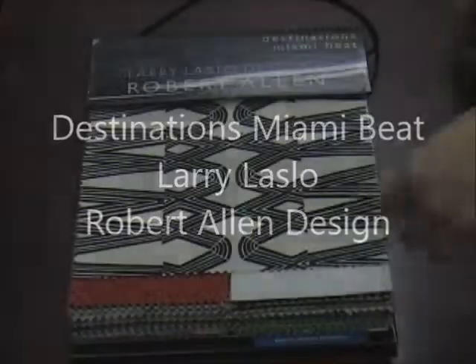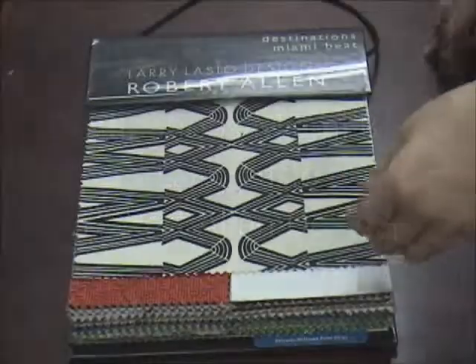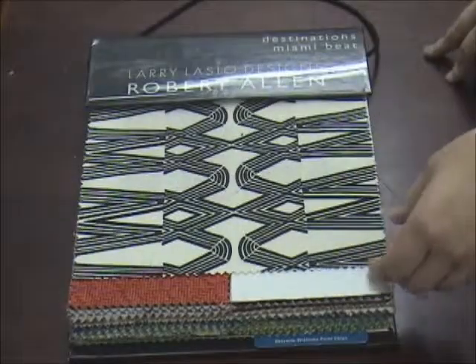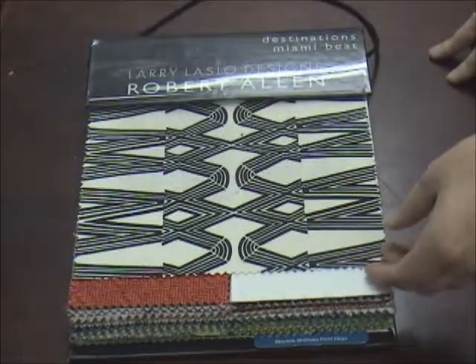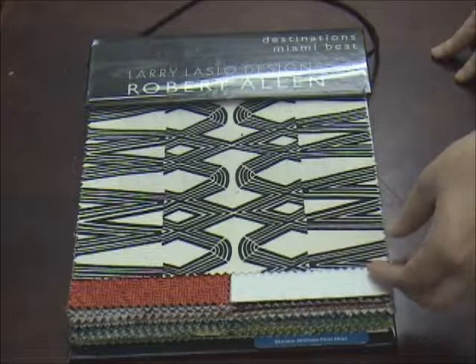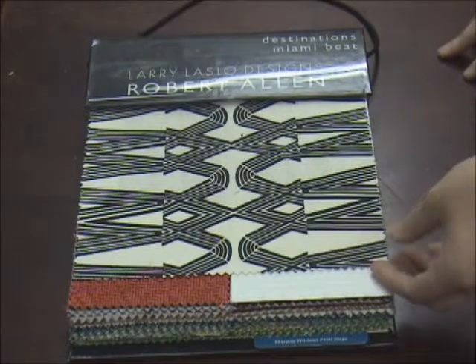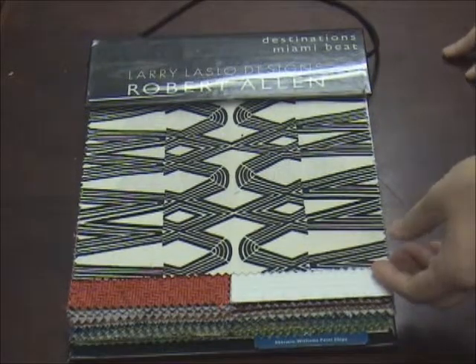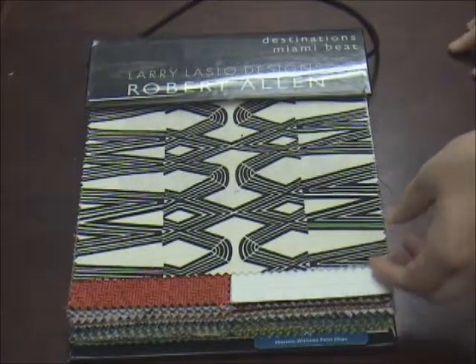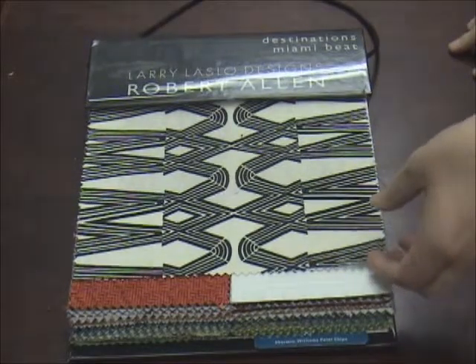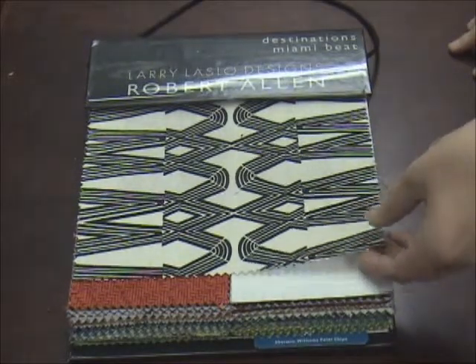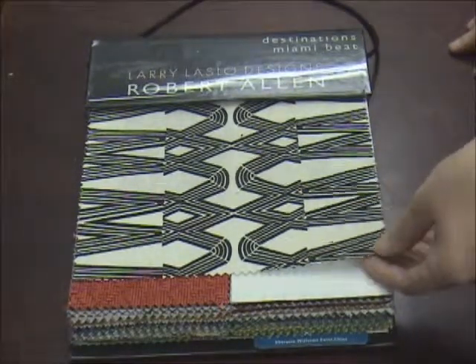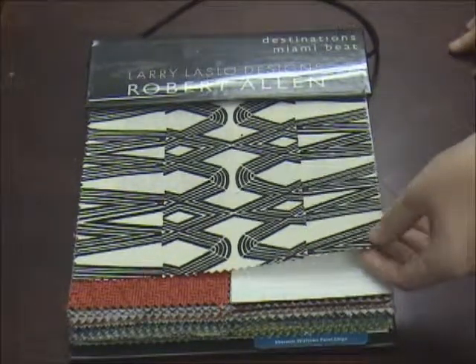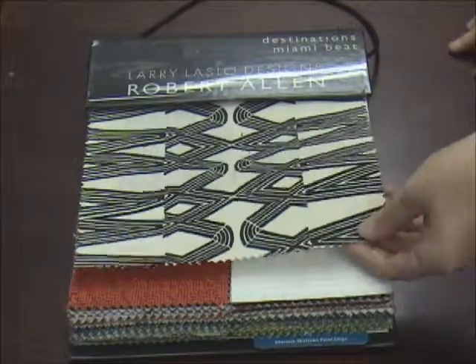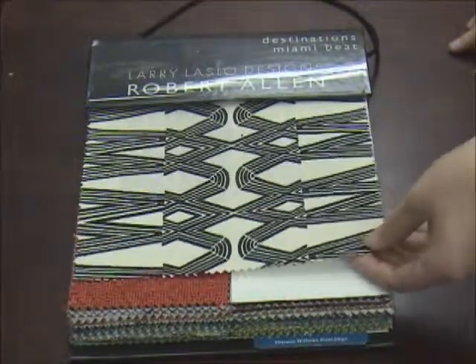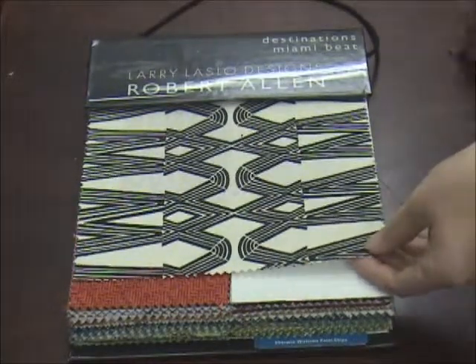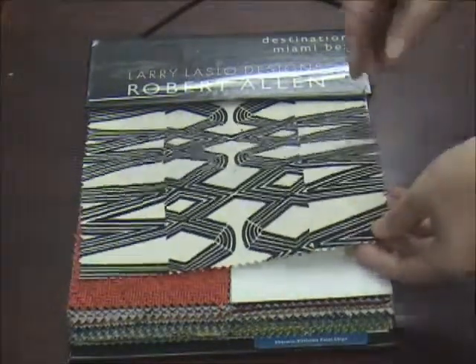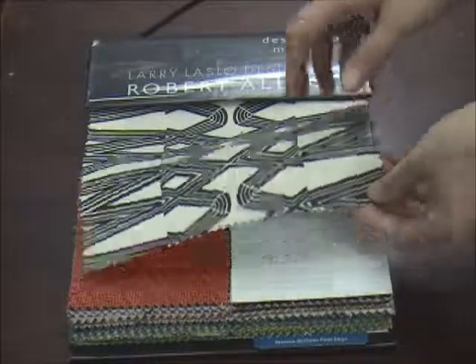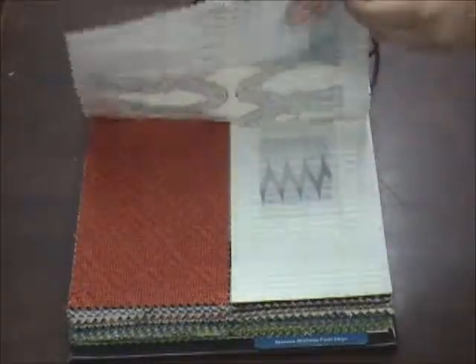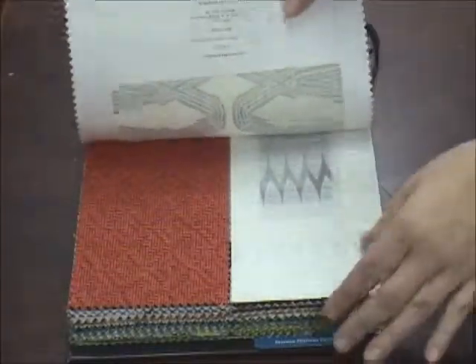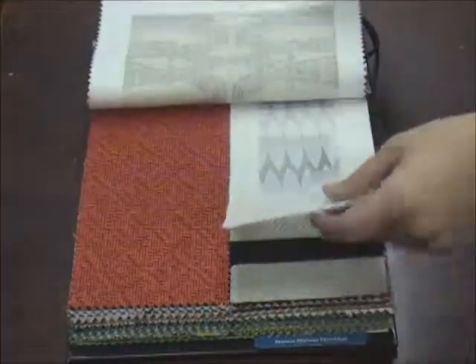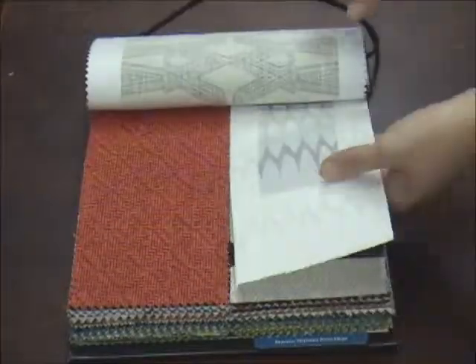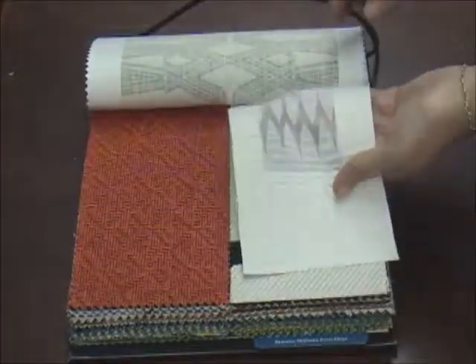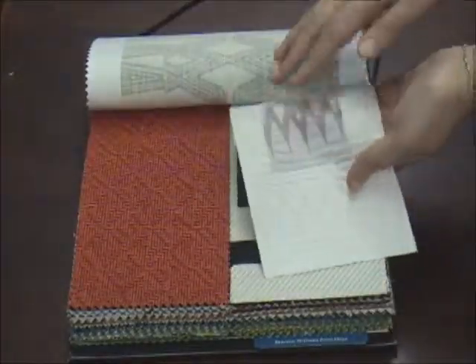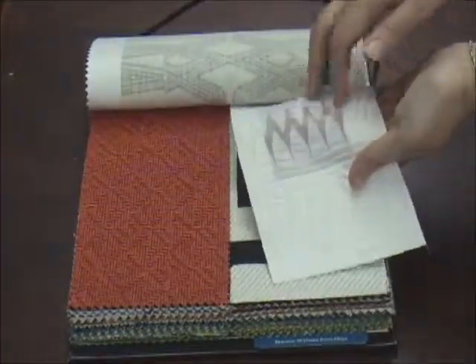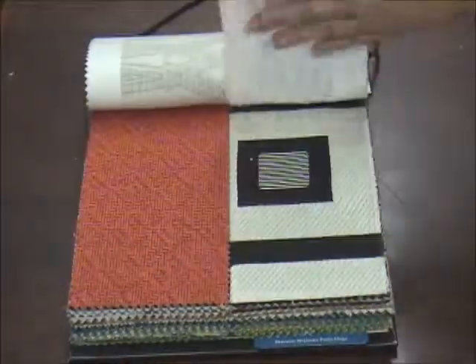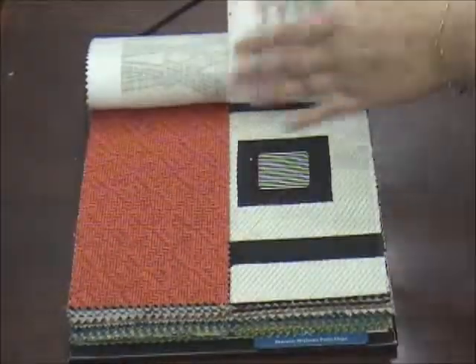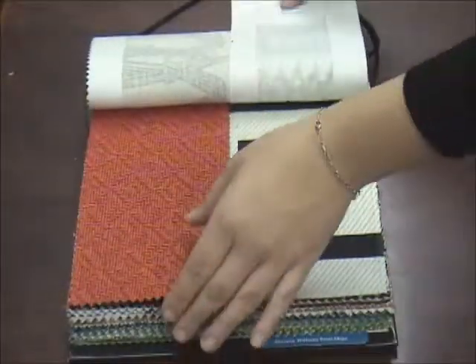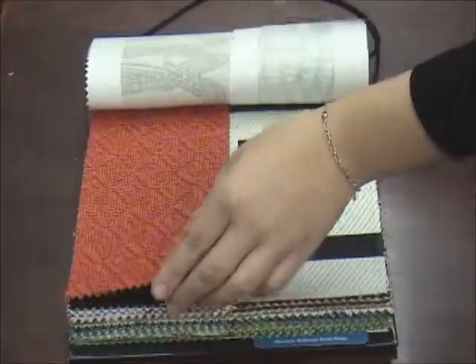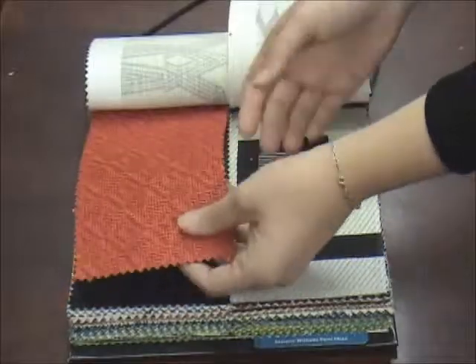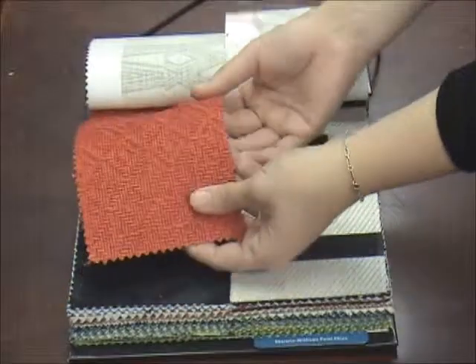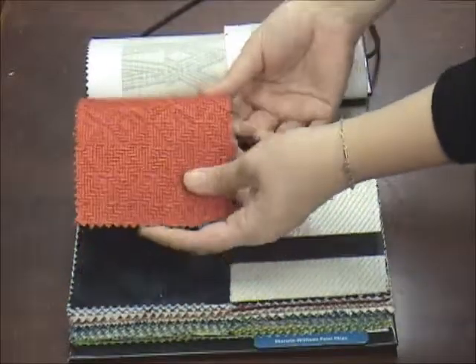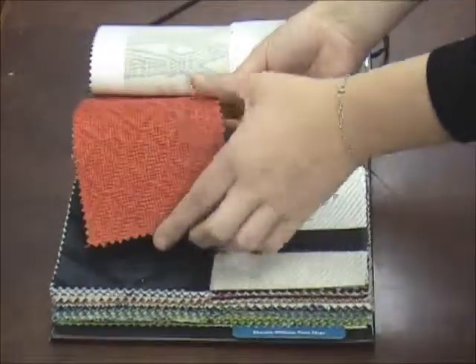We're going to look at the Larry Laszlo Designs for Robert Allen Destinations book — it's Miami Beat. This book is full of awesome patterns and beautiful sheers. There's a beautiful cellulose fabric in a red color.